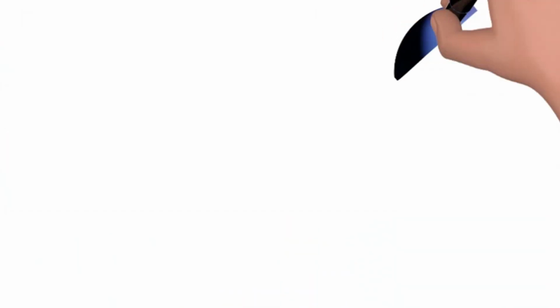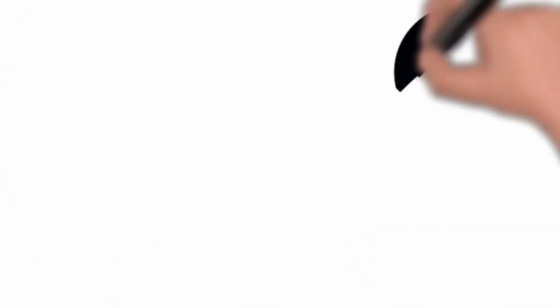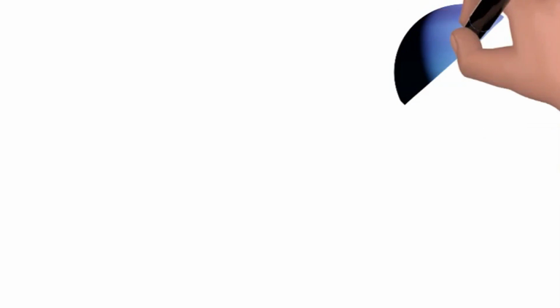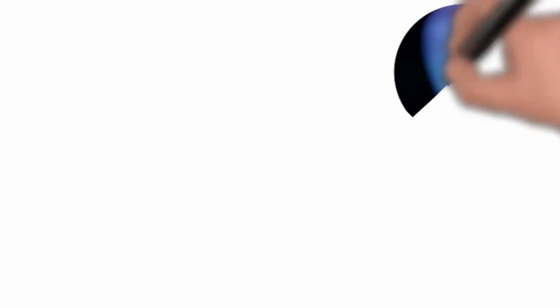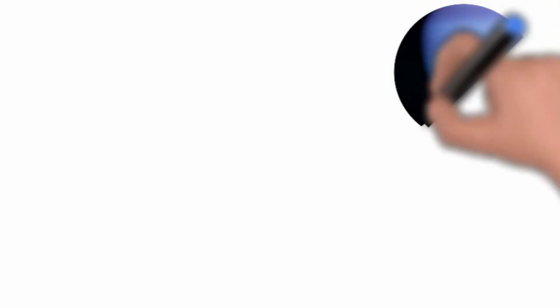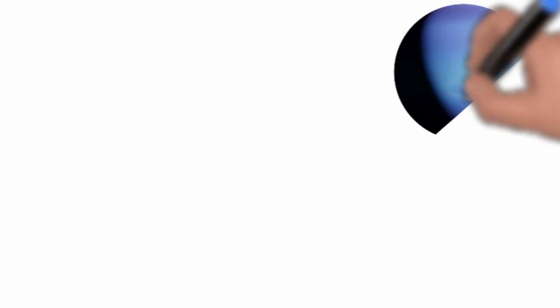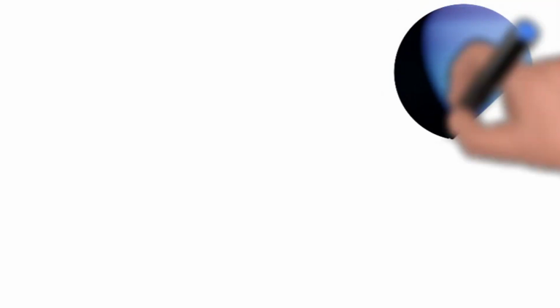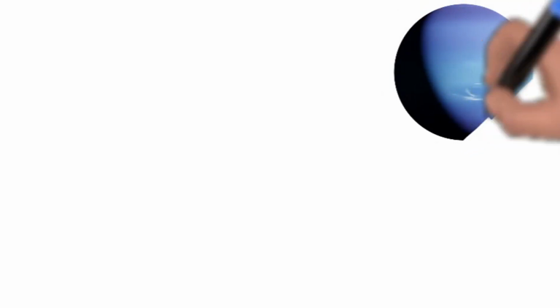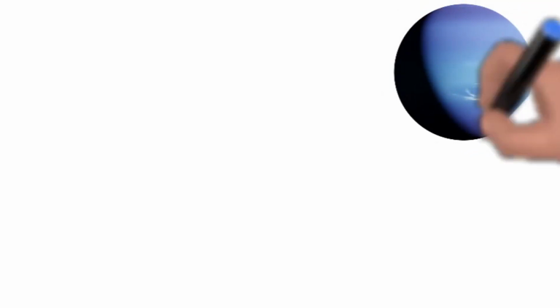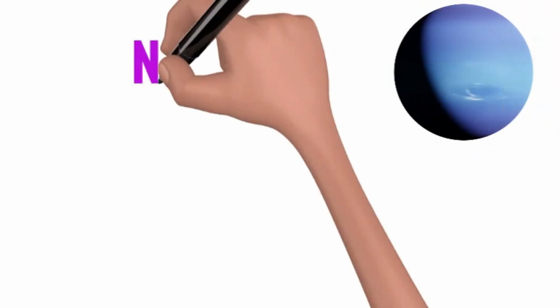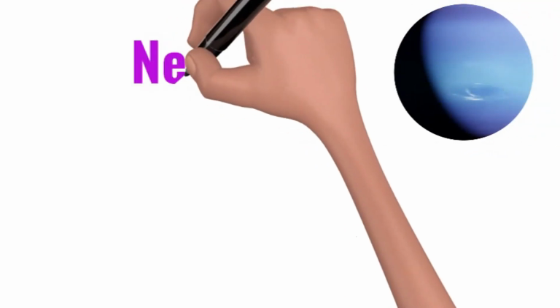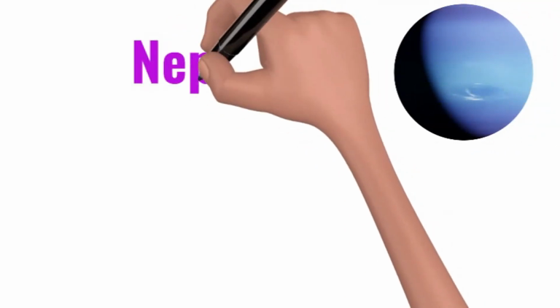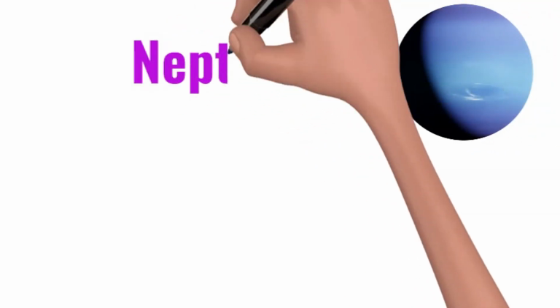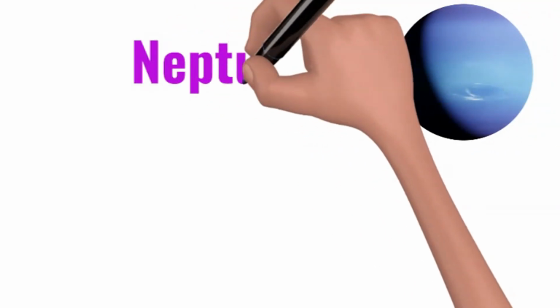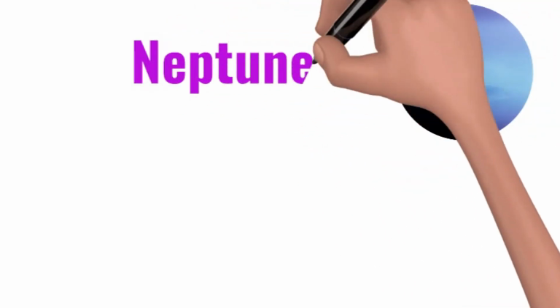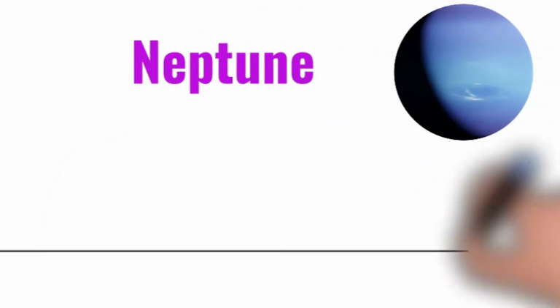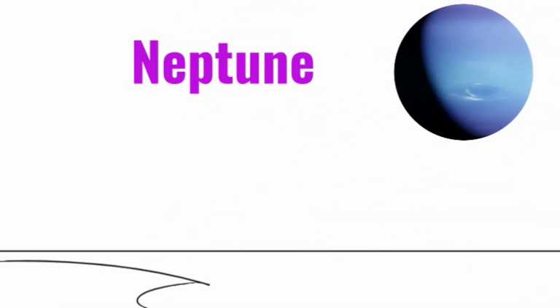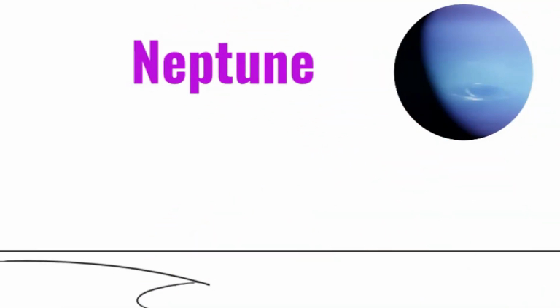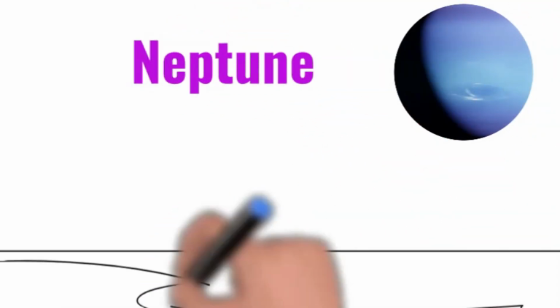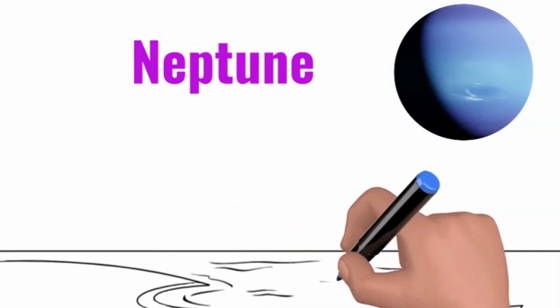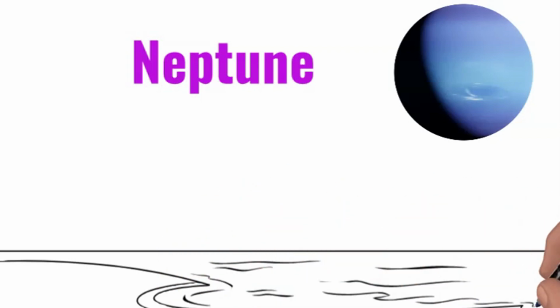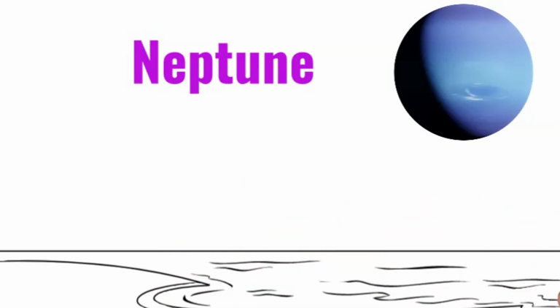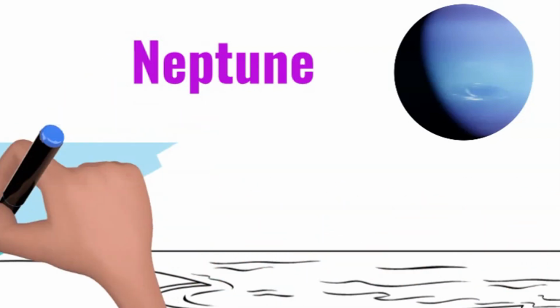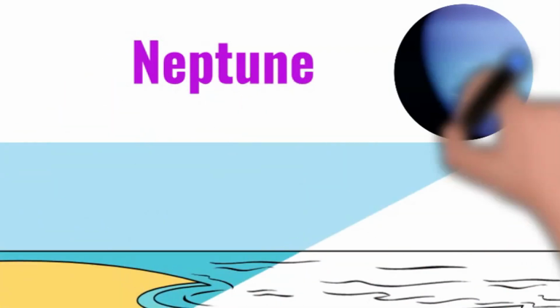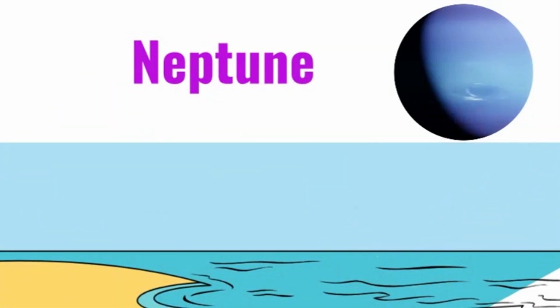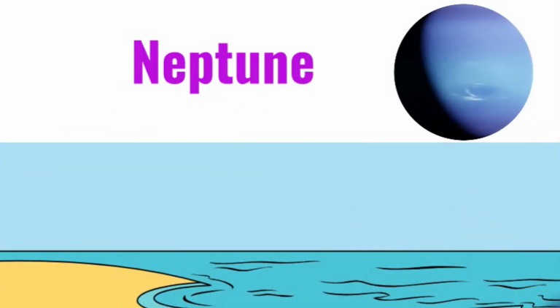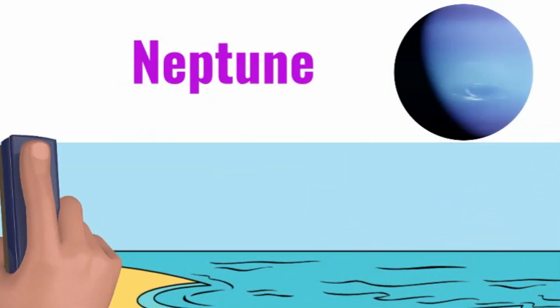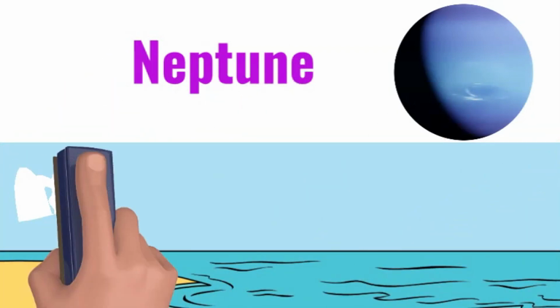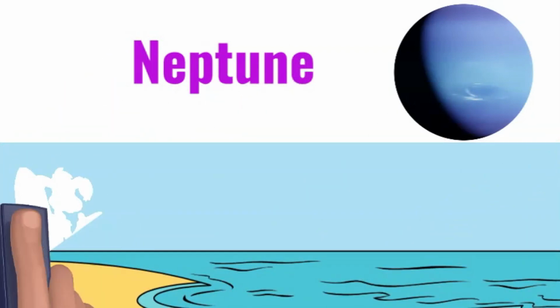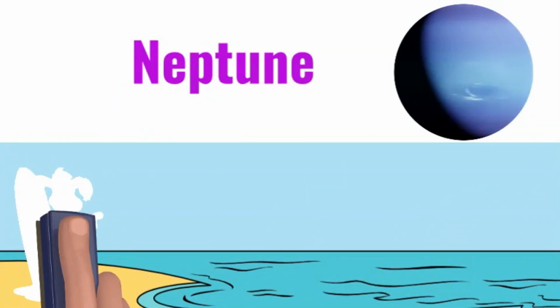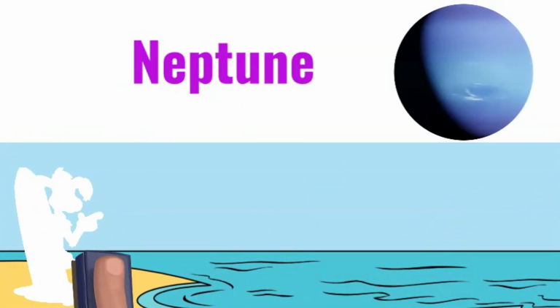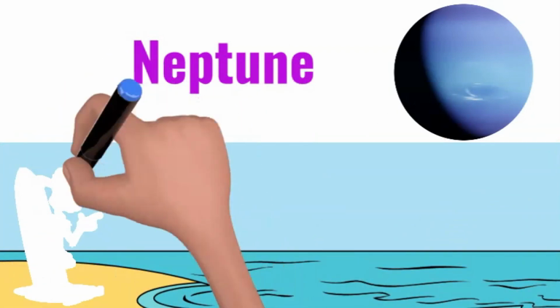And last but not least — Neptune, the mysterious blue giant. It's icy, windy, and the perfect spot for some extreme windsurfing!